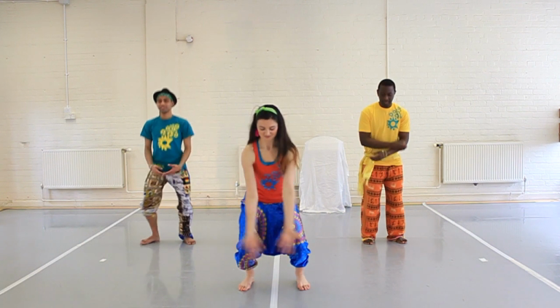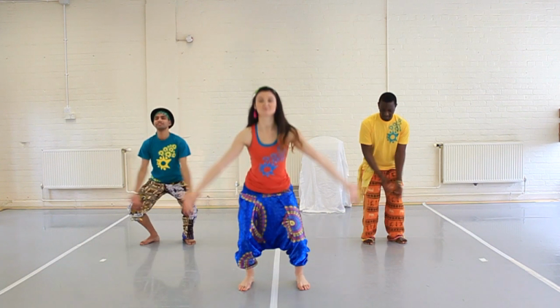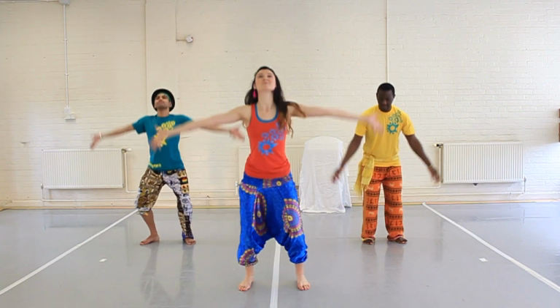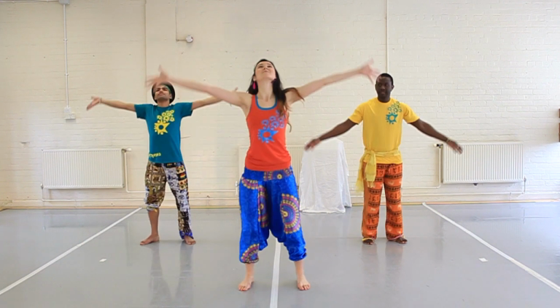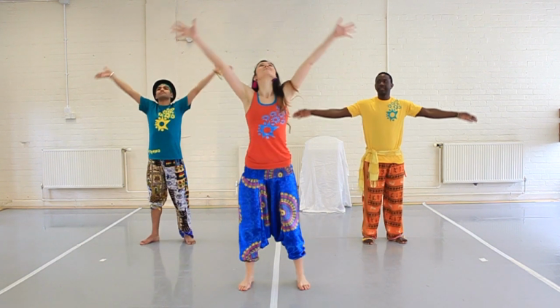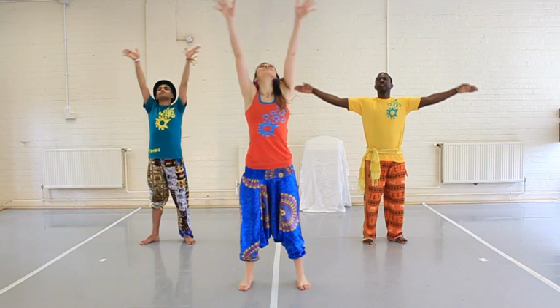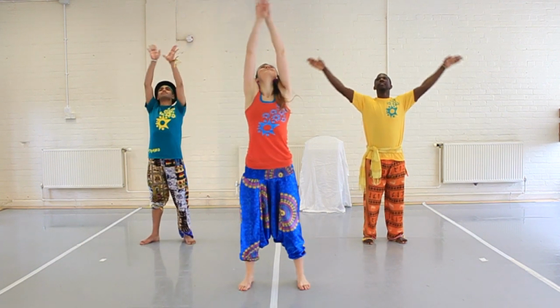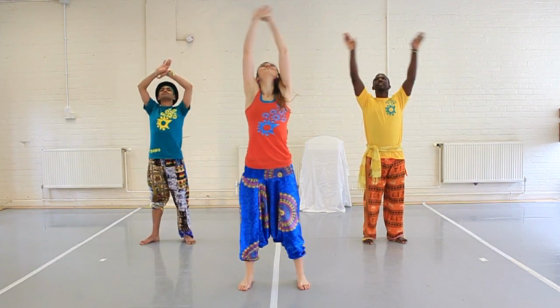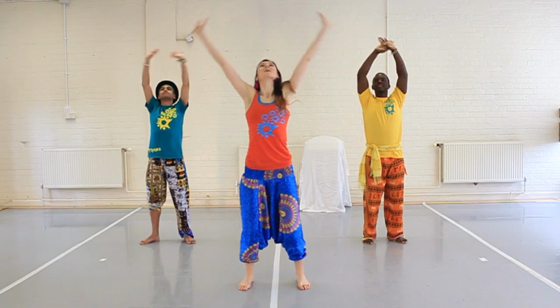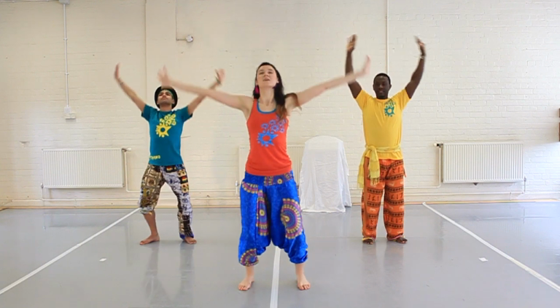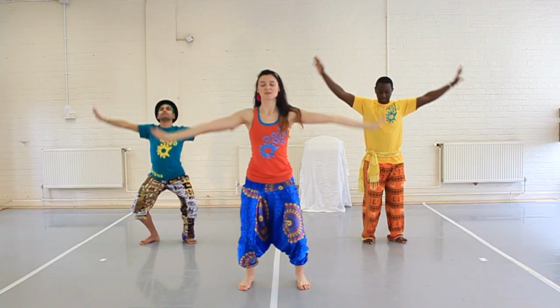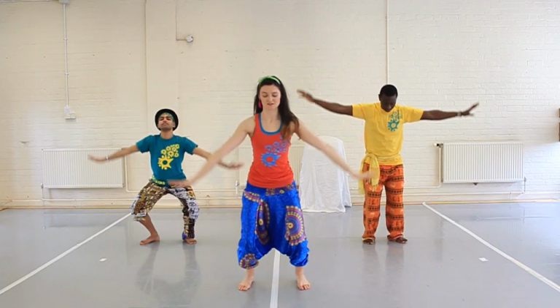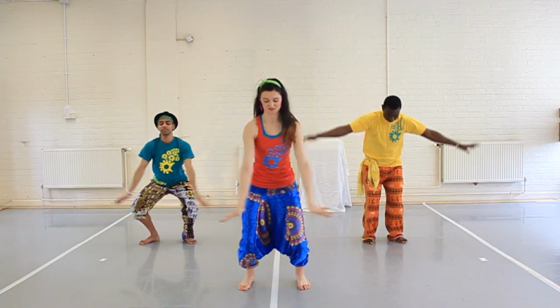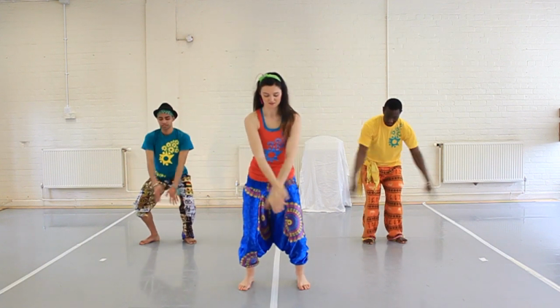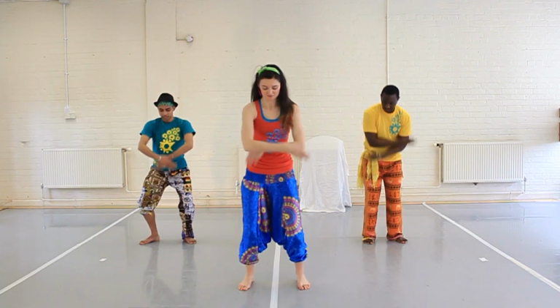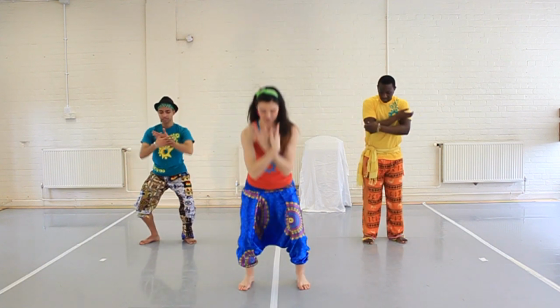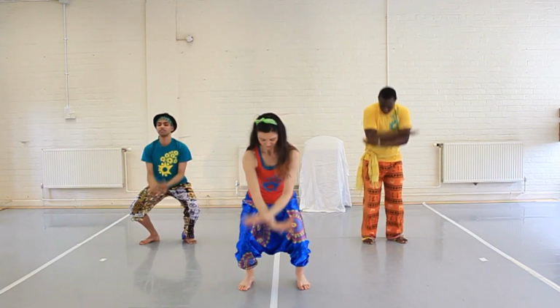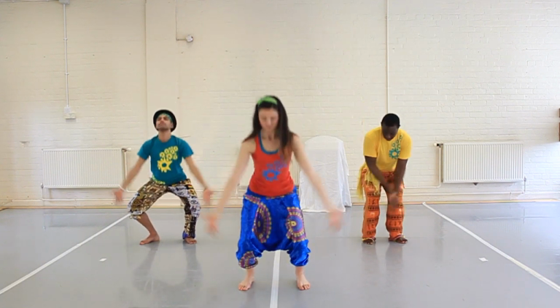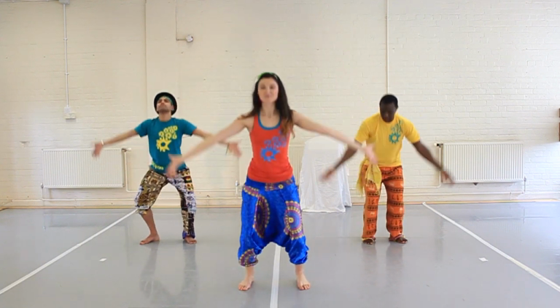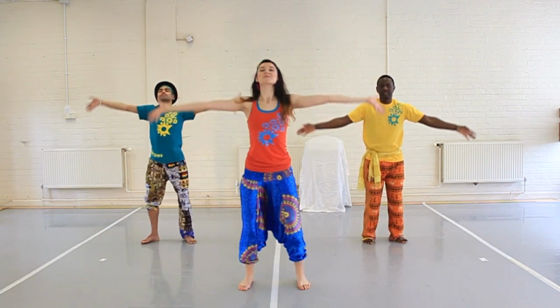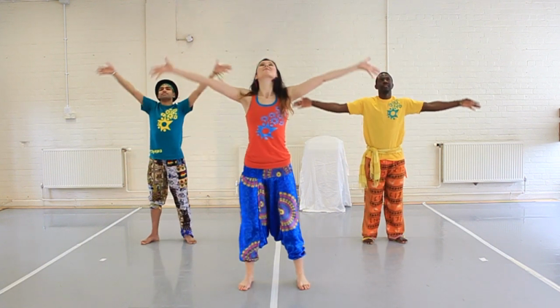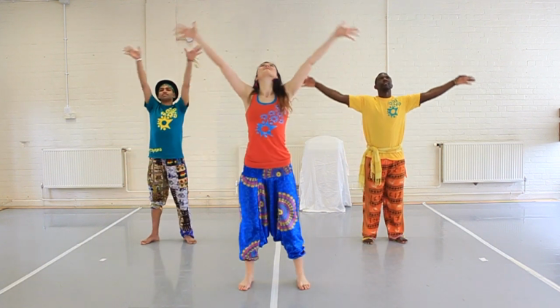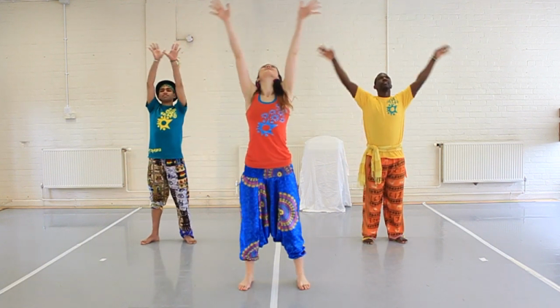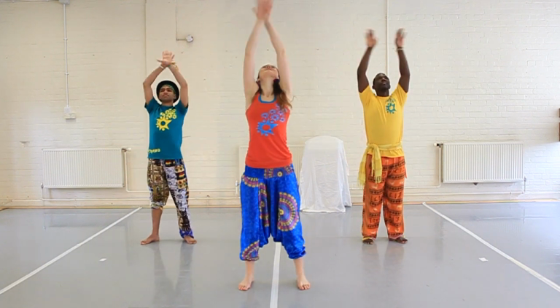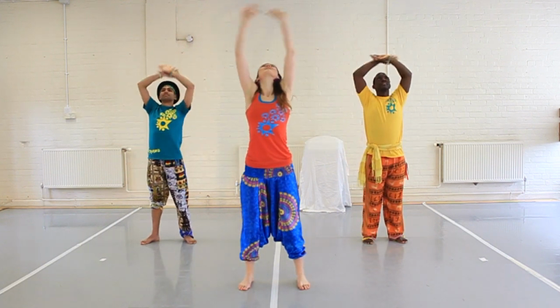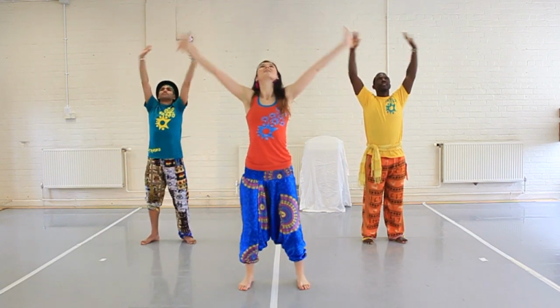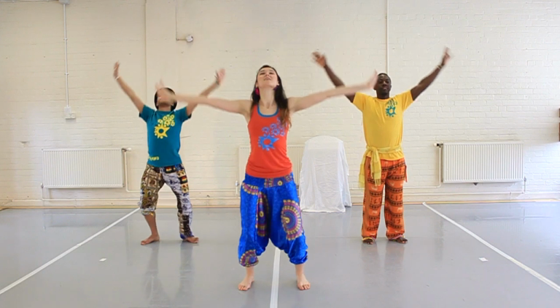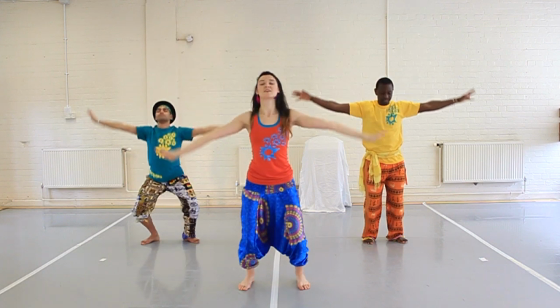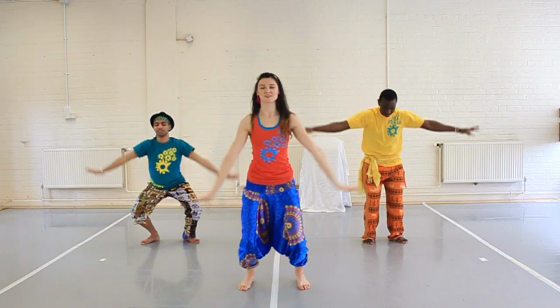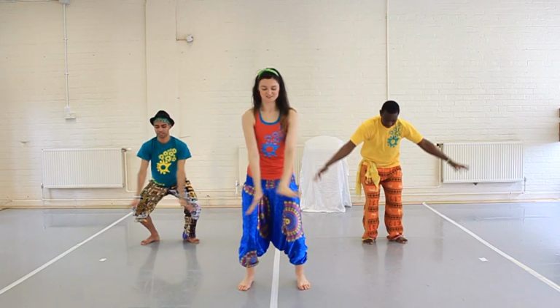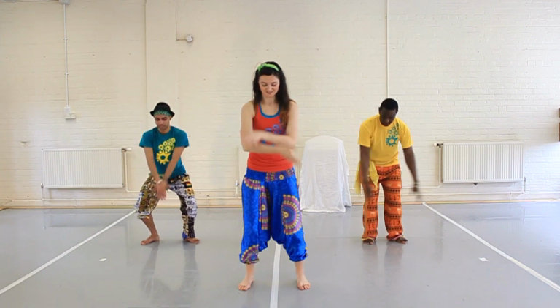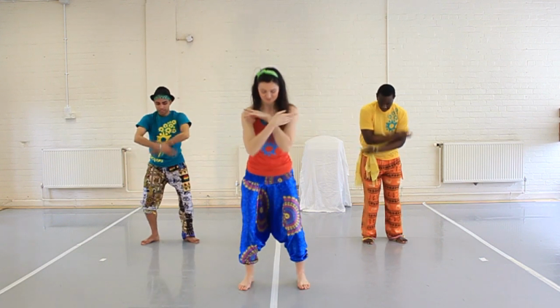Start by making a big circle with both arms above the head and back down again, breathing in as we go up and breathing out as we go down.